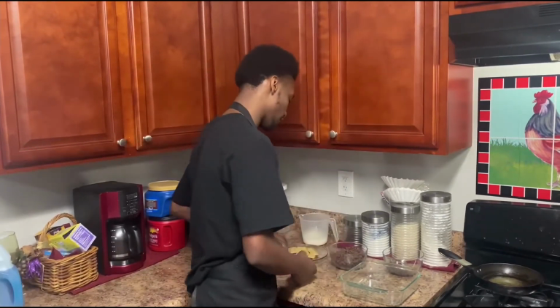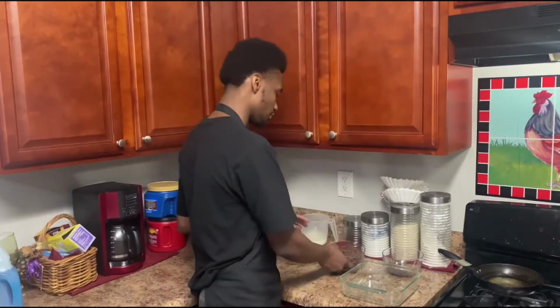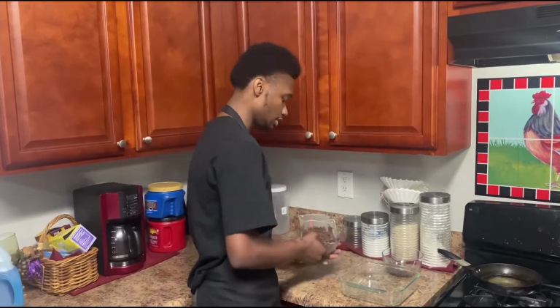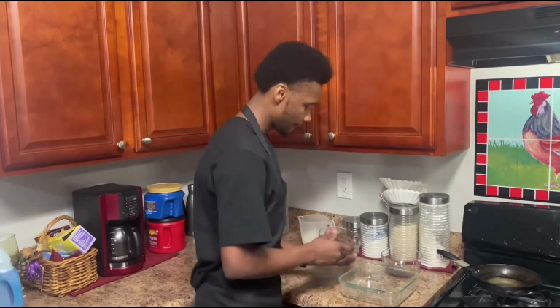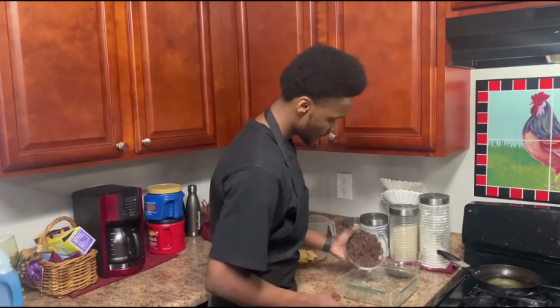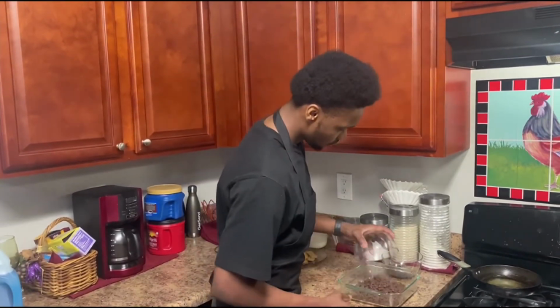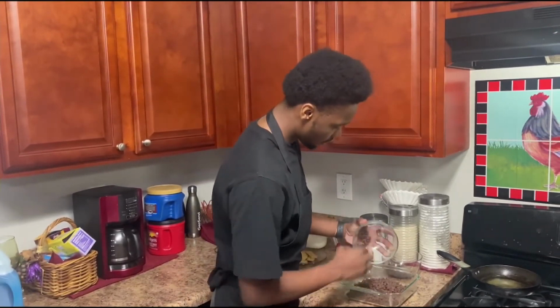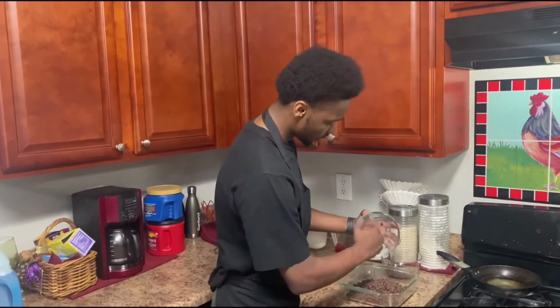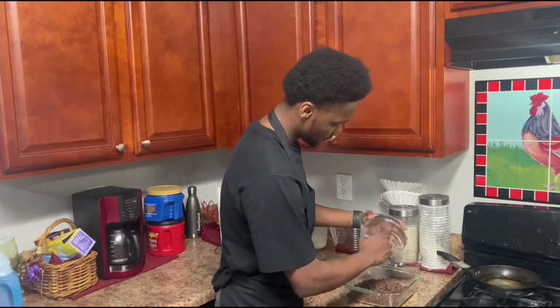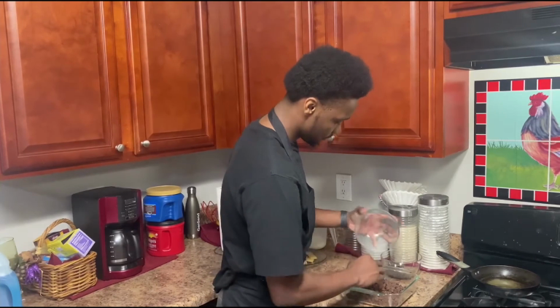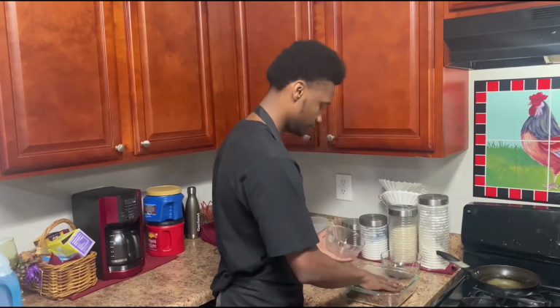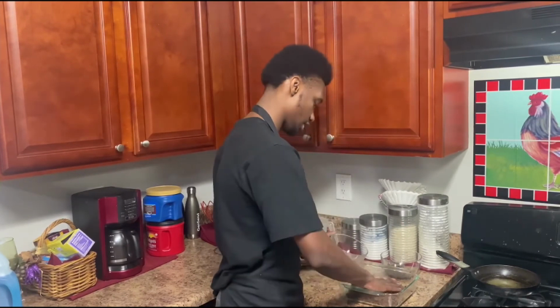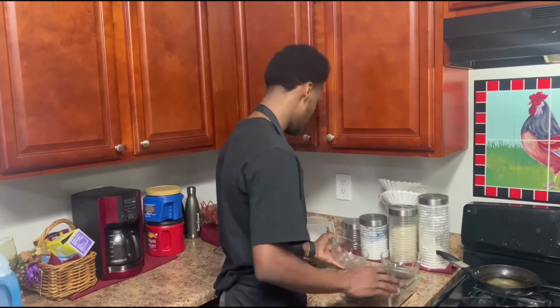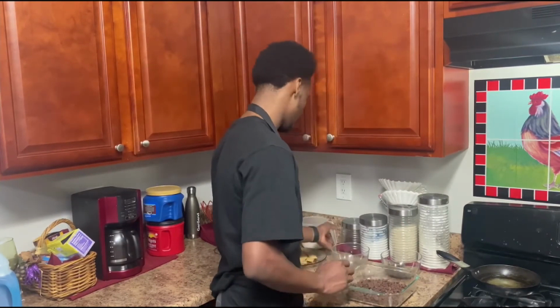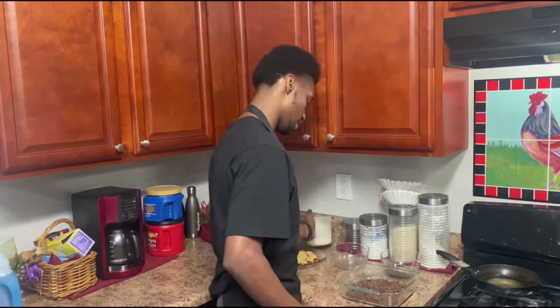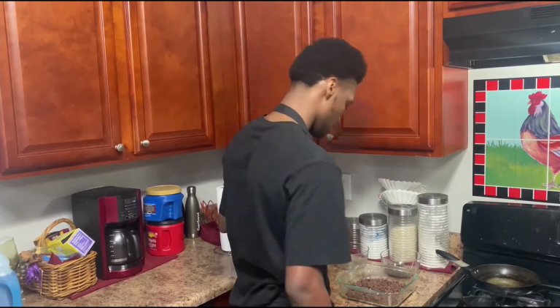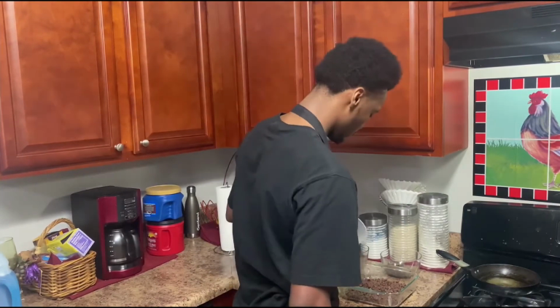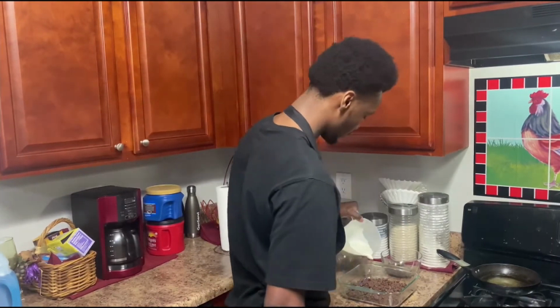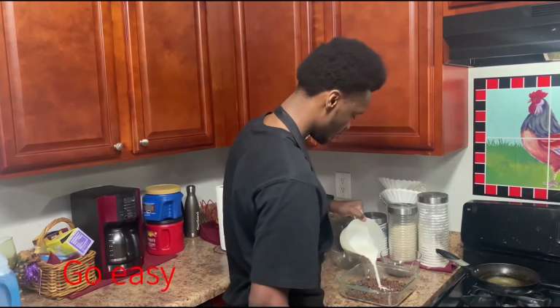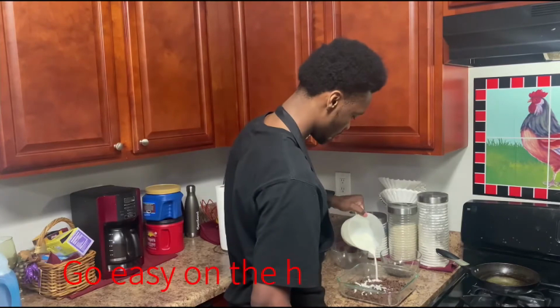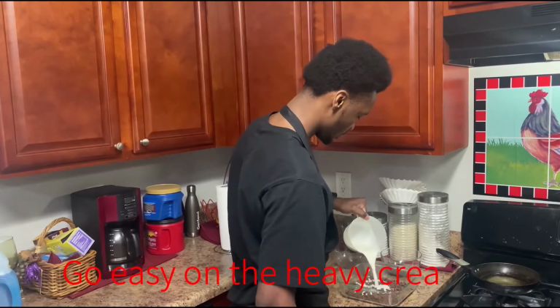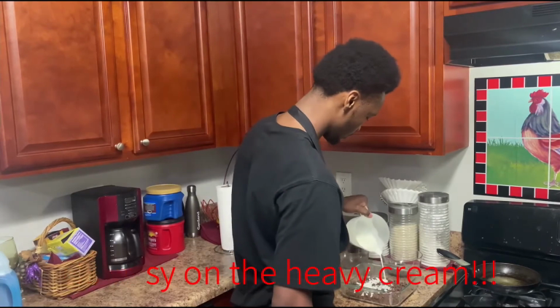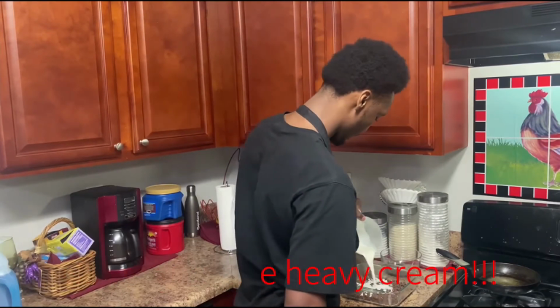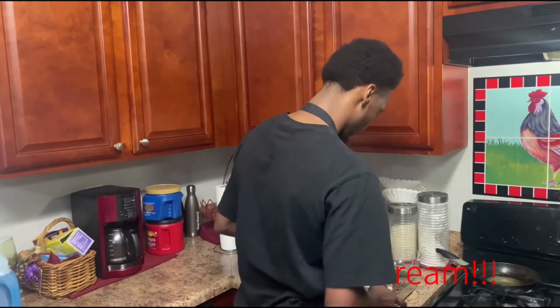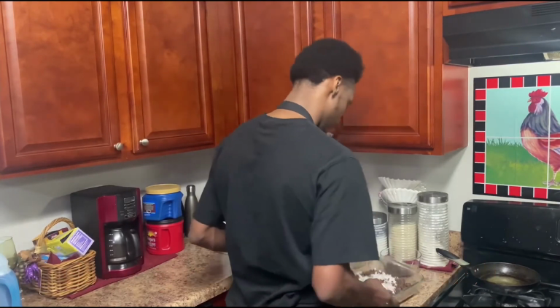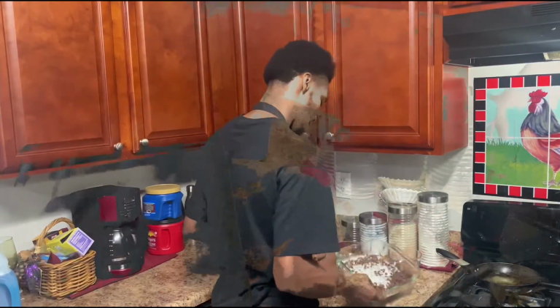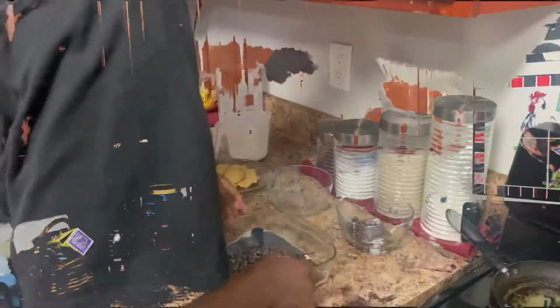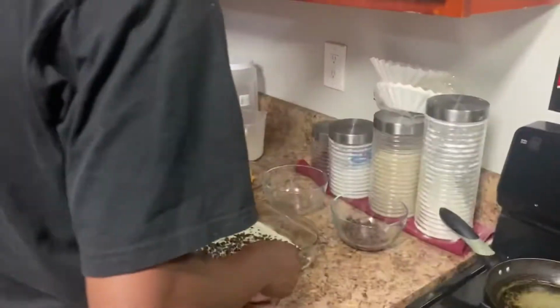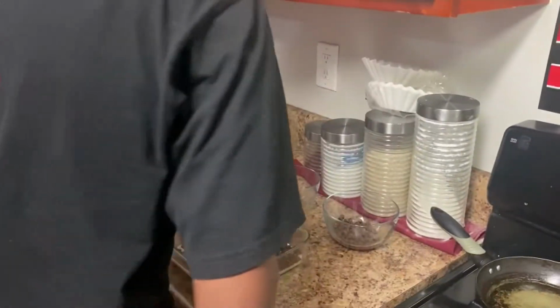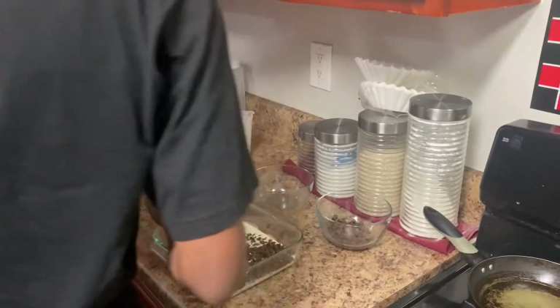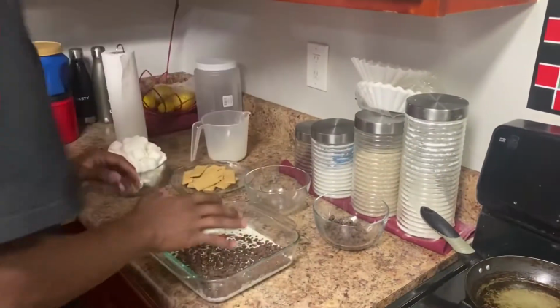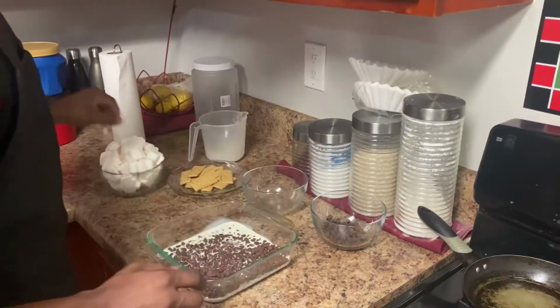So first what we're going to do is pour all the chocolate chips in the bottom. And then we're going to pour heavy cream — put the cream all over it. Make sure we spread it like this.